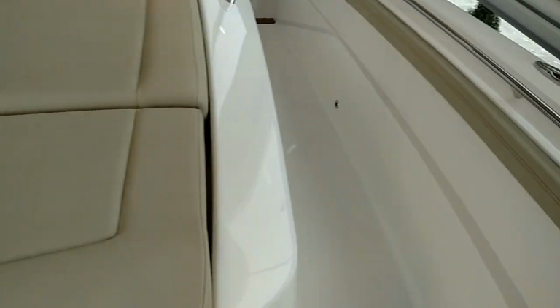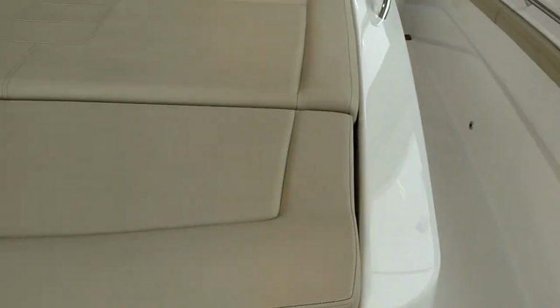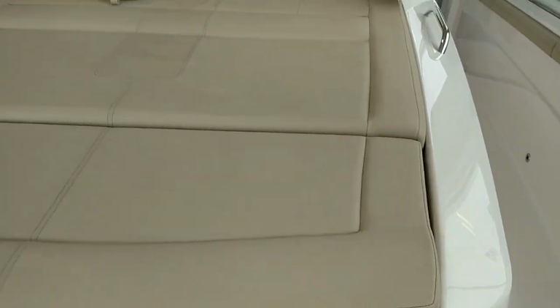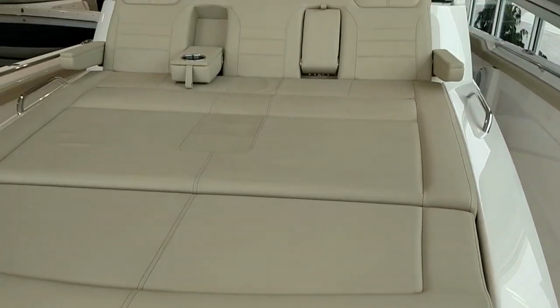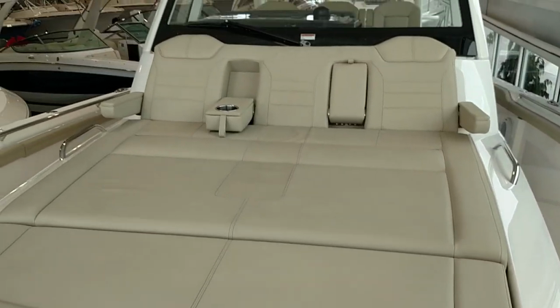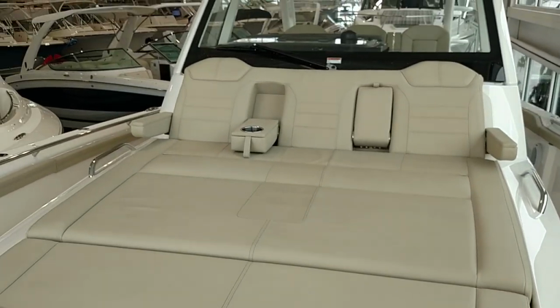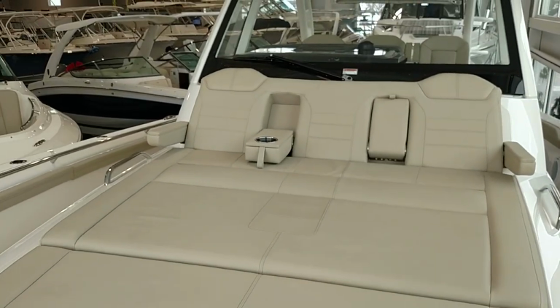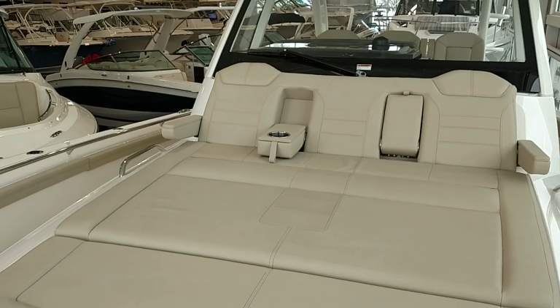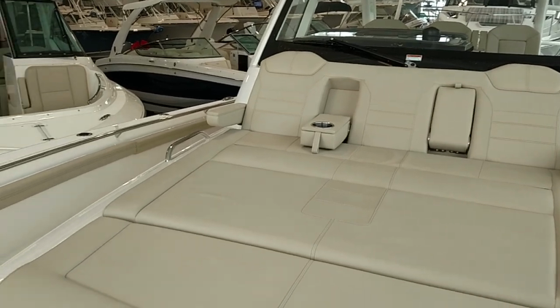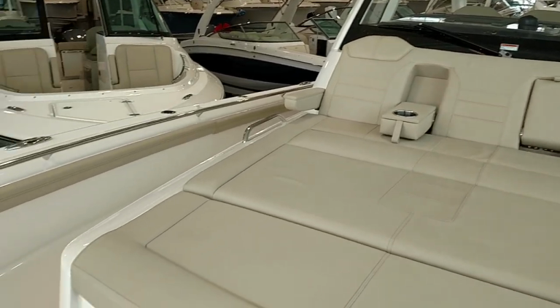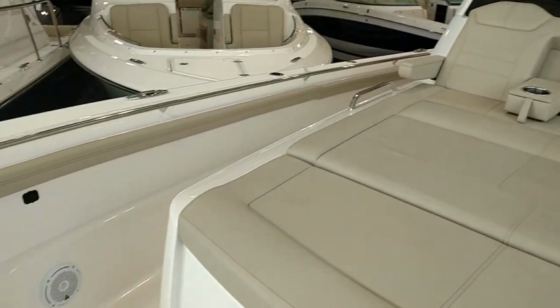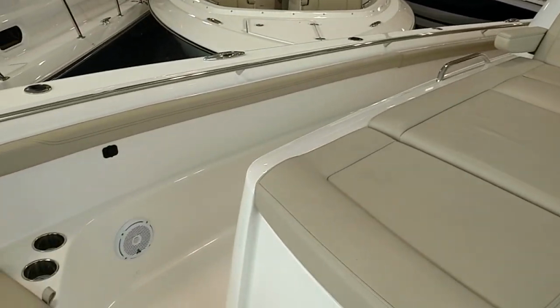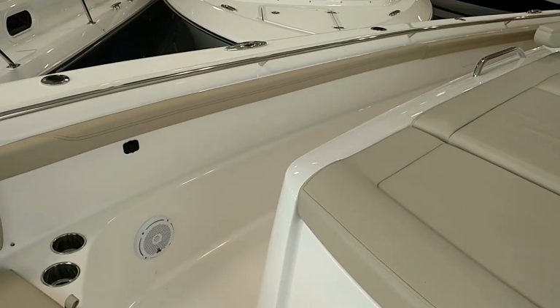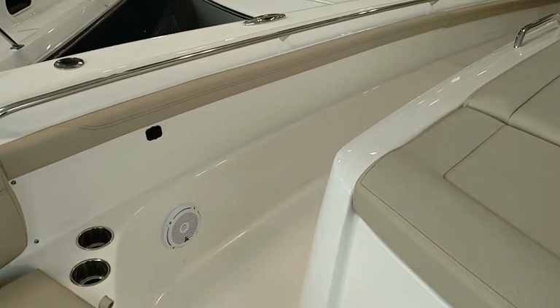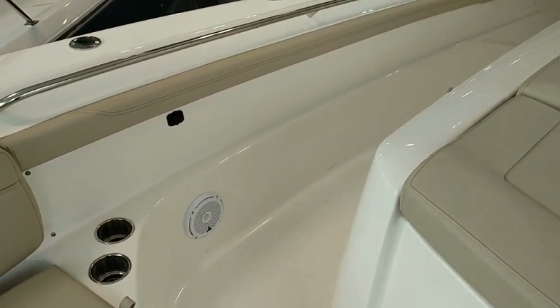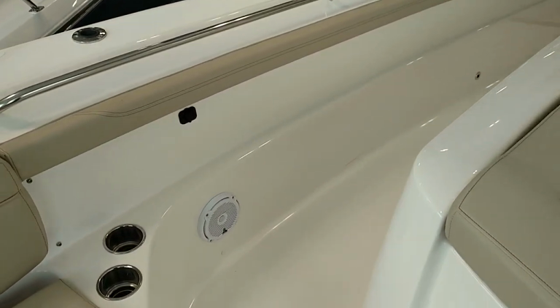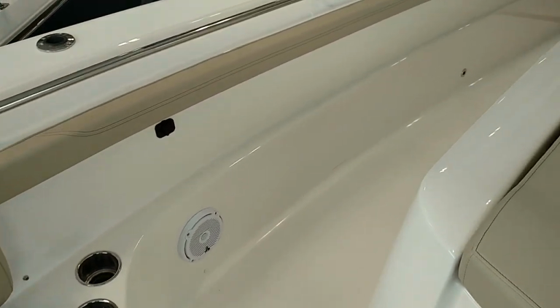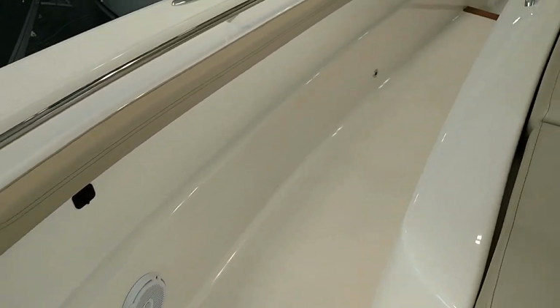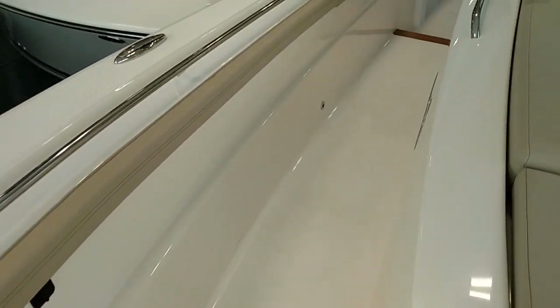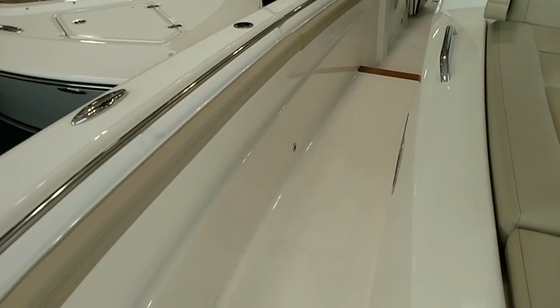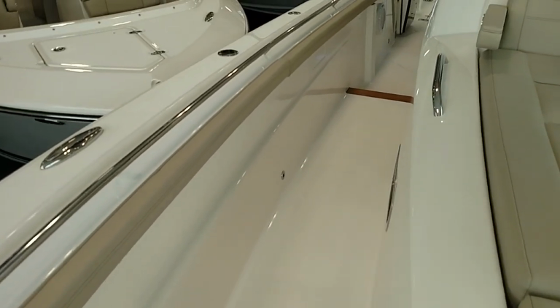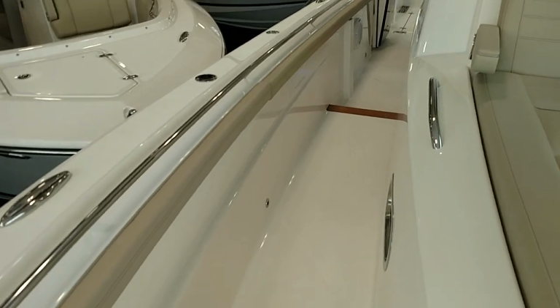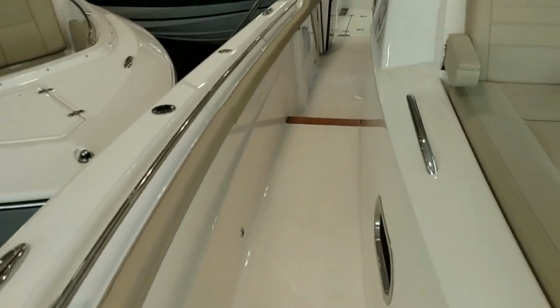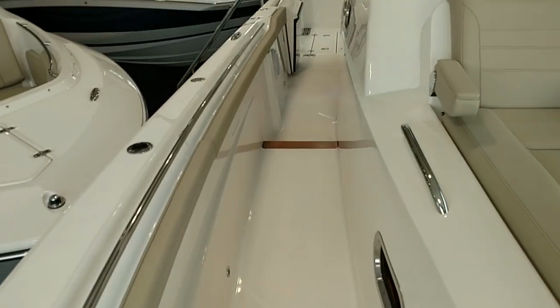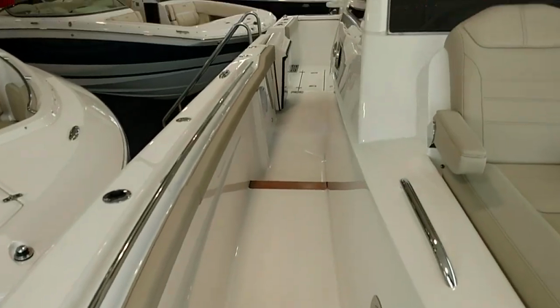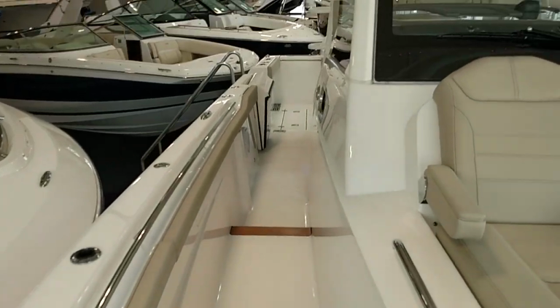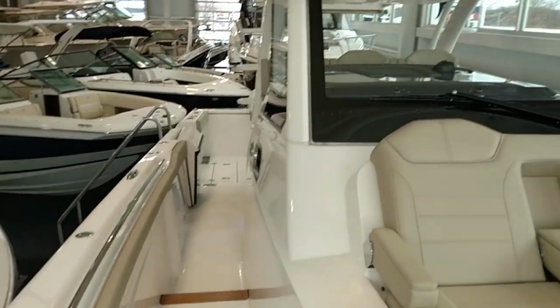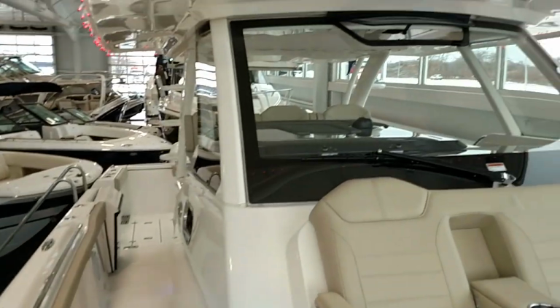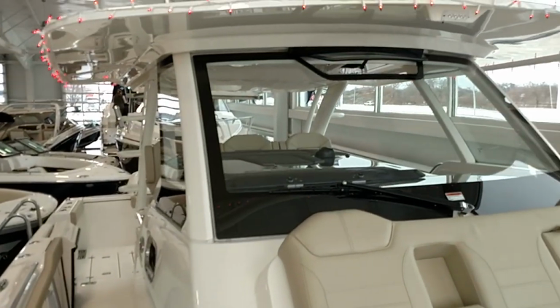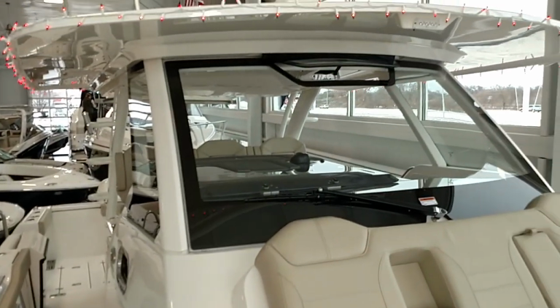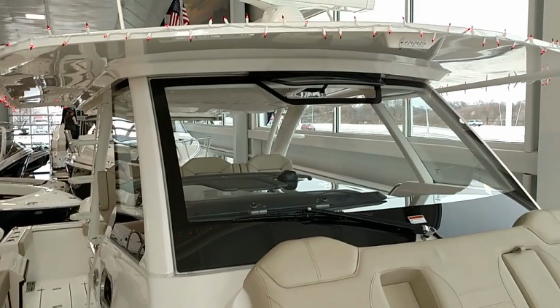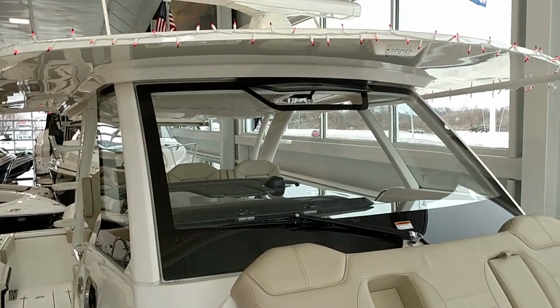Great stereo controls, a great entertaining and layout area, JL Audio stereo system, and just an all-around high quality boat. Look forward to talking soon. Thanks Mike.